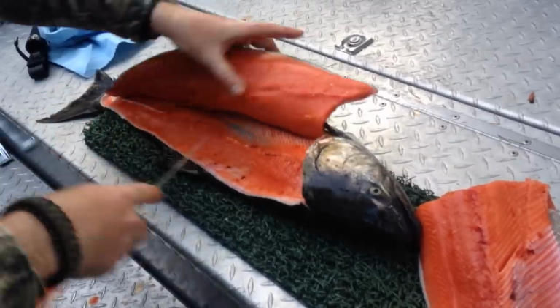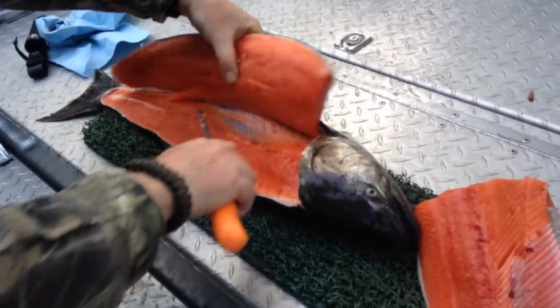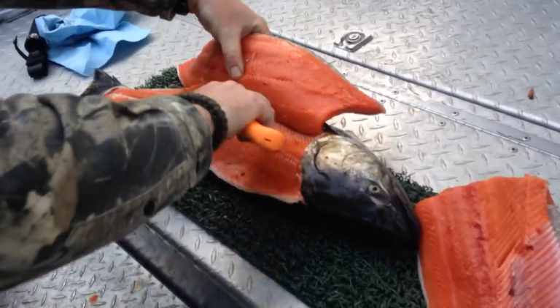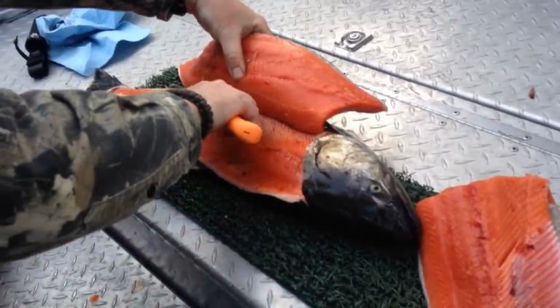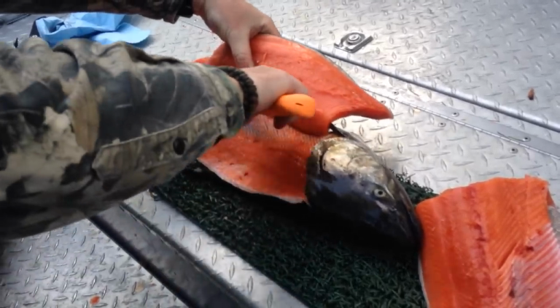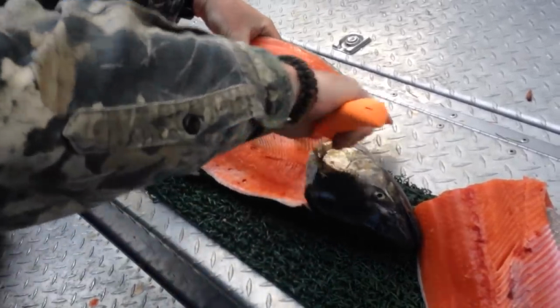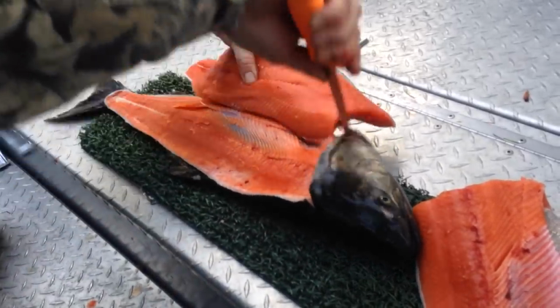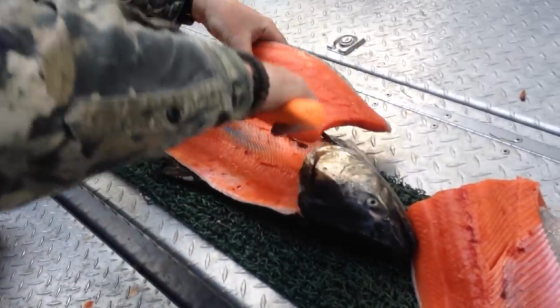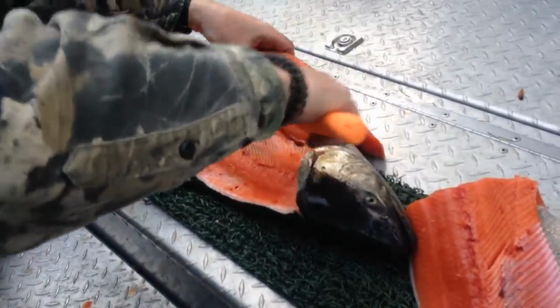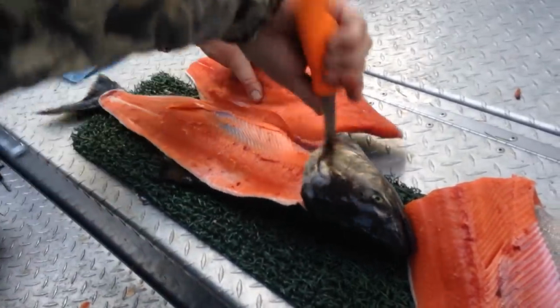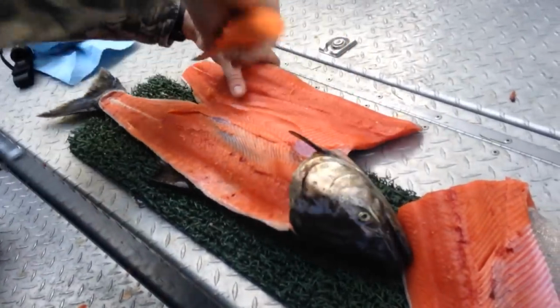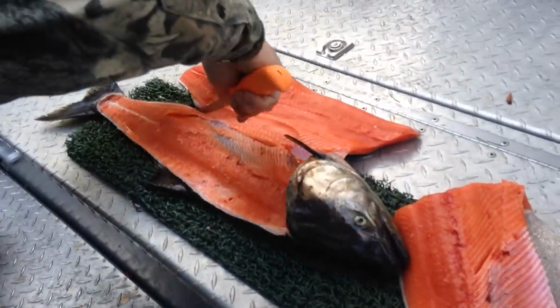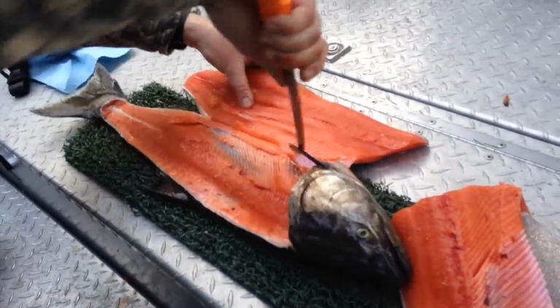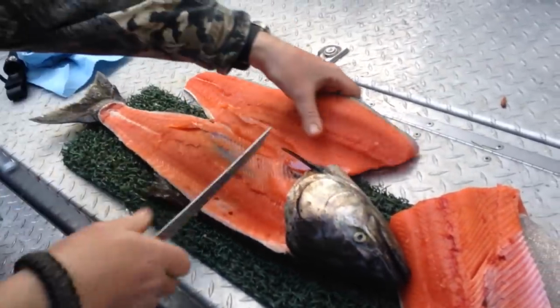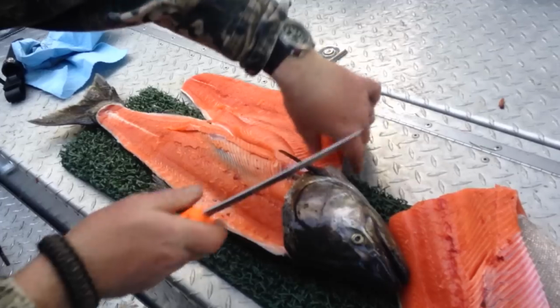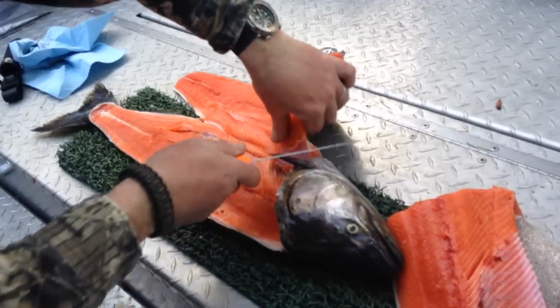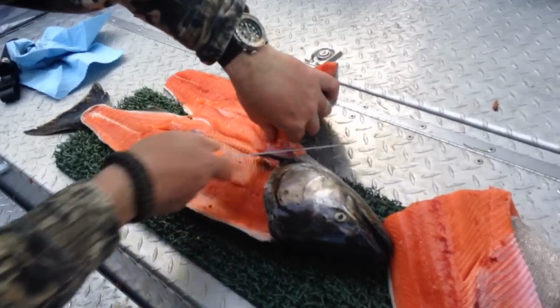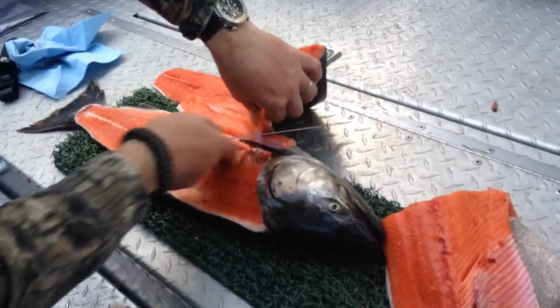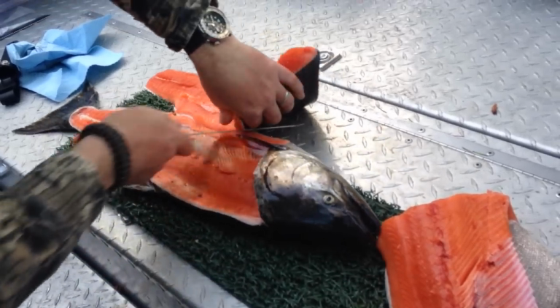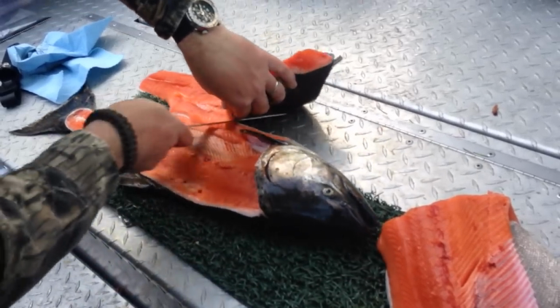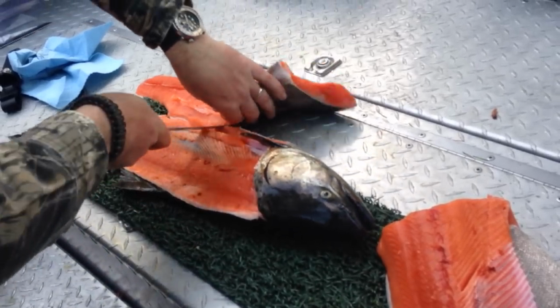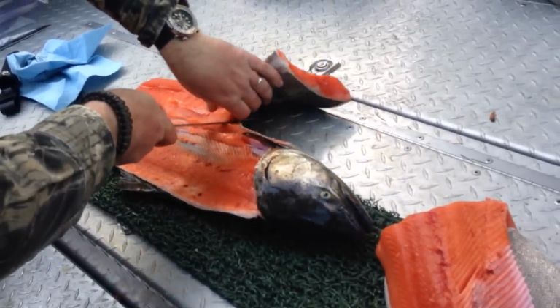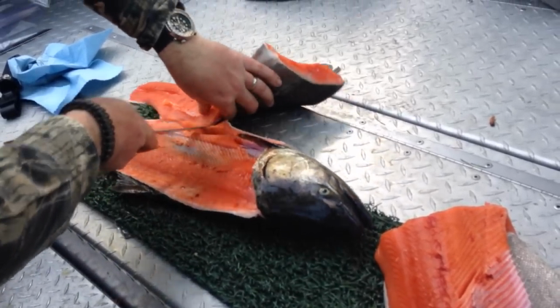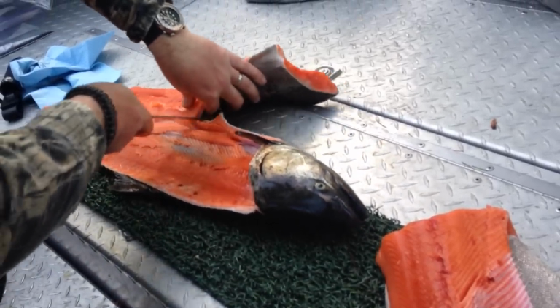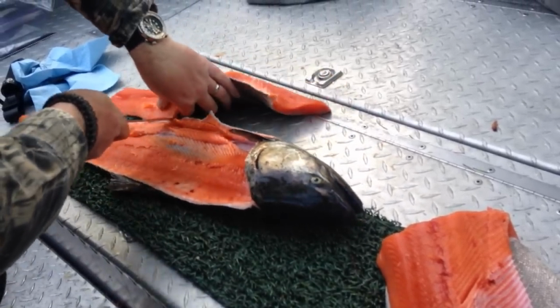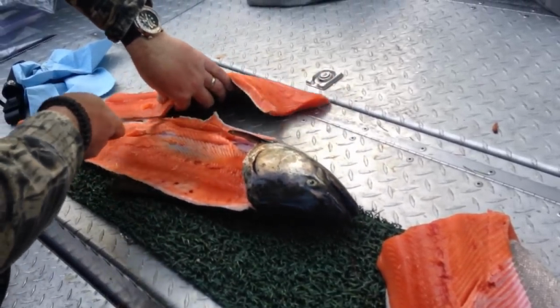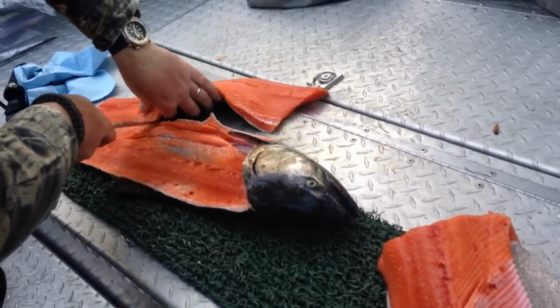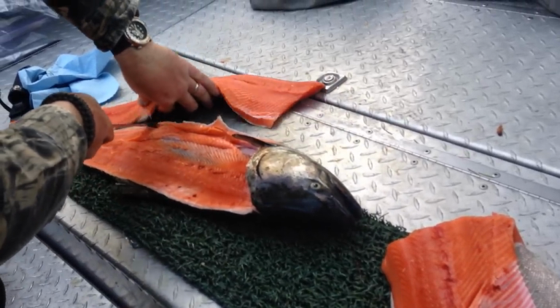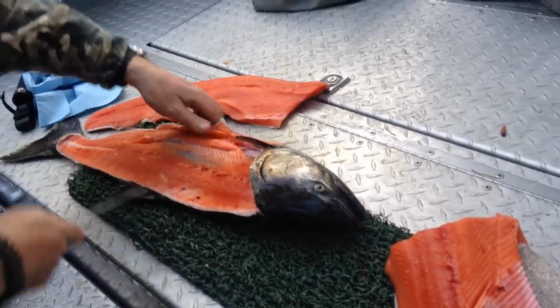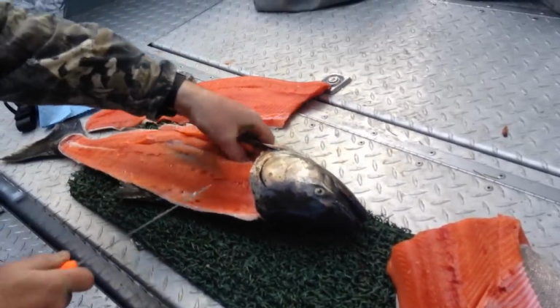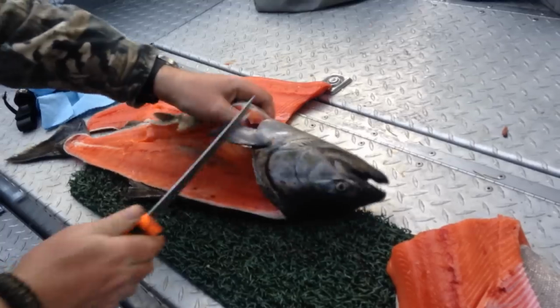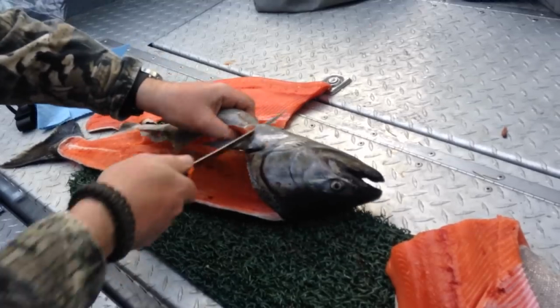Roll the fillet off. We're going to save the bellies.